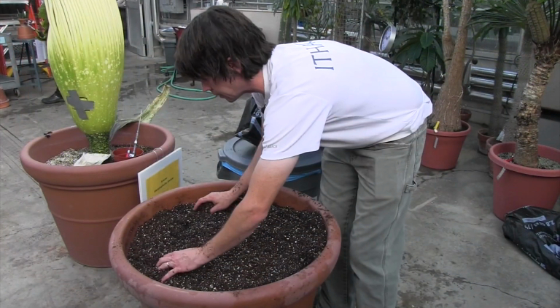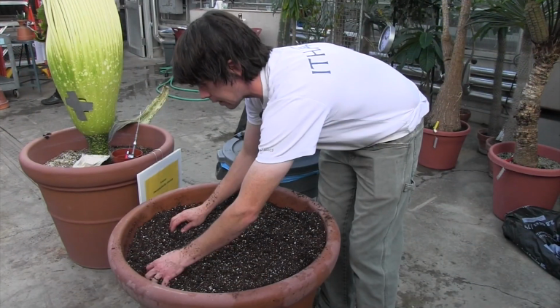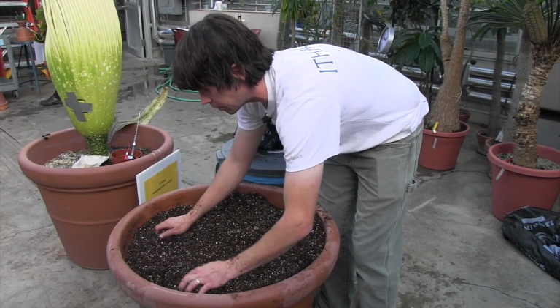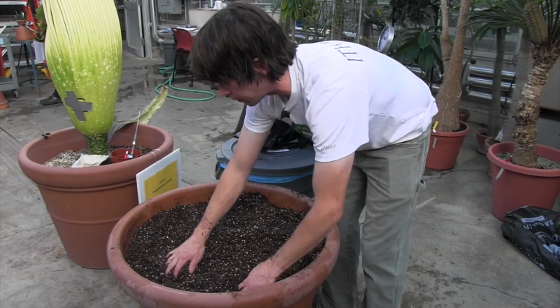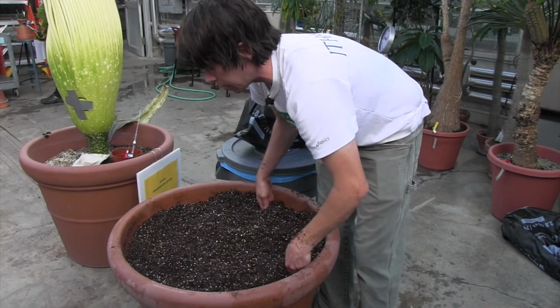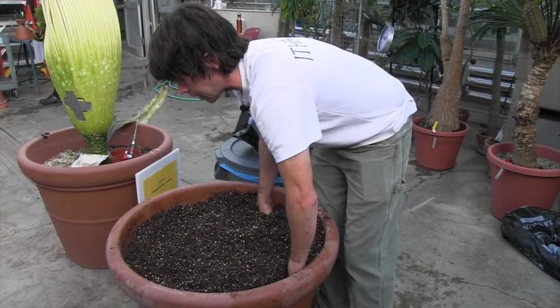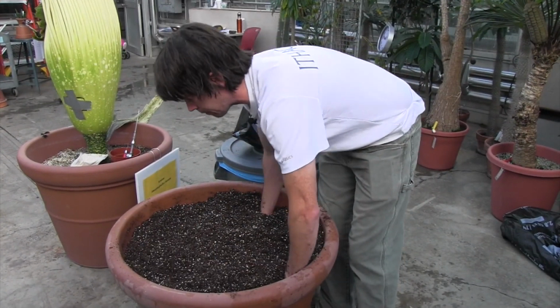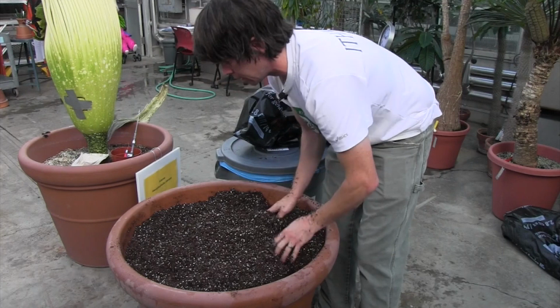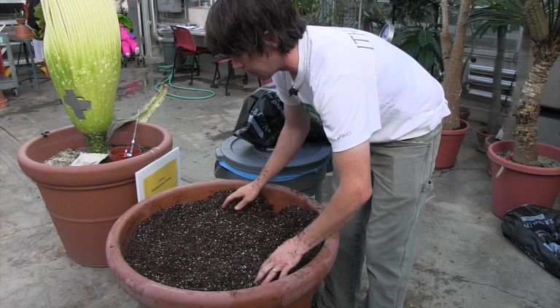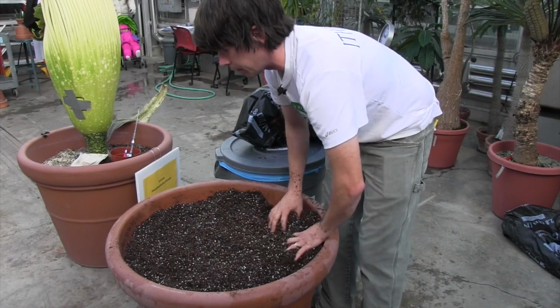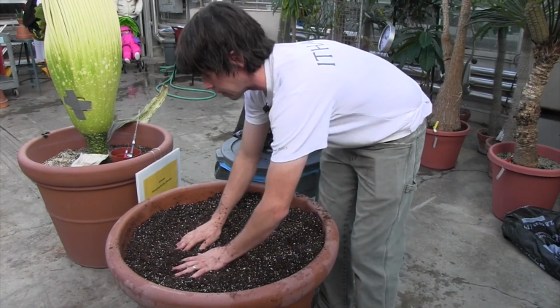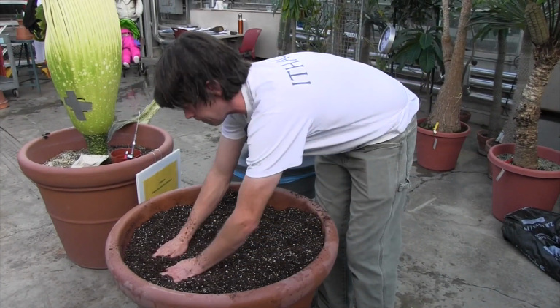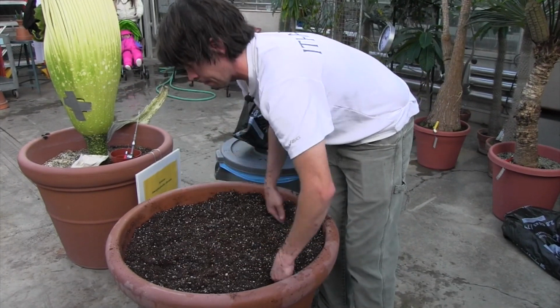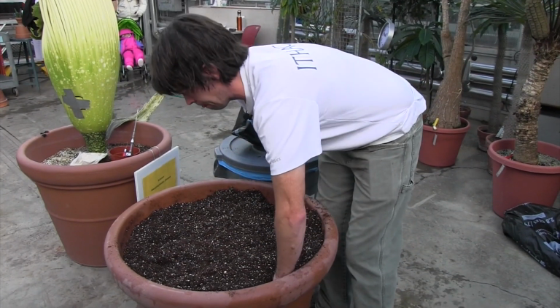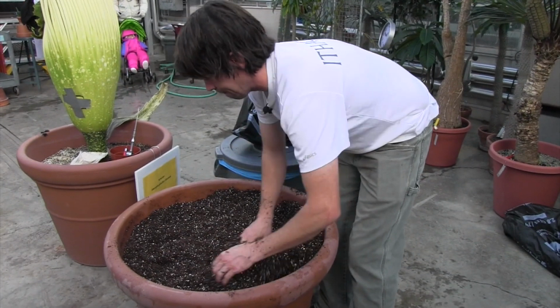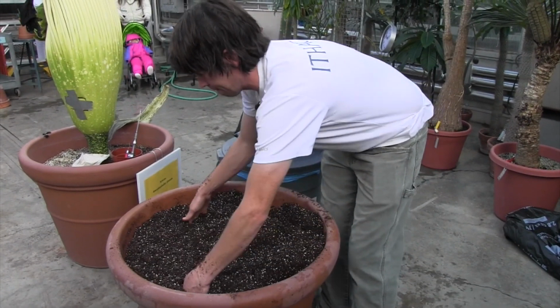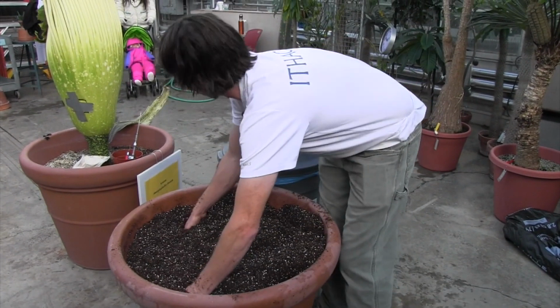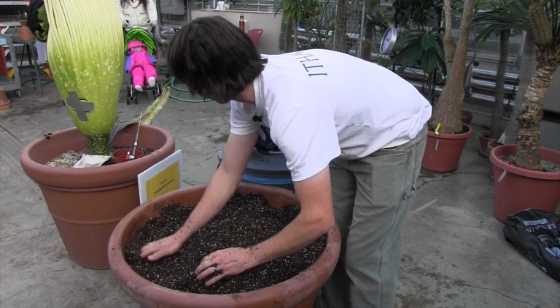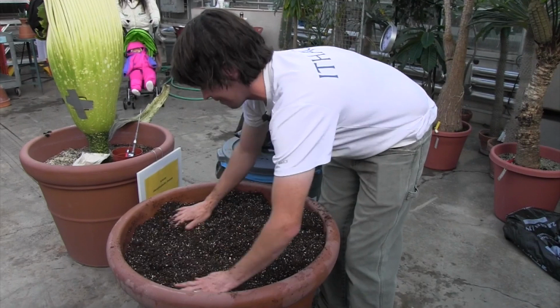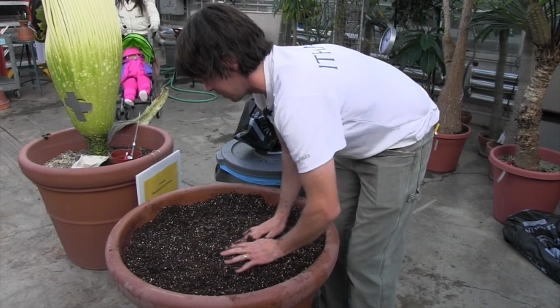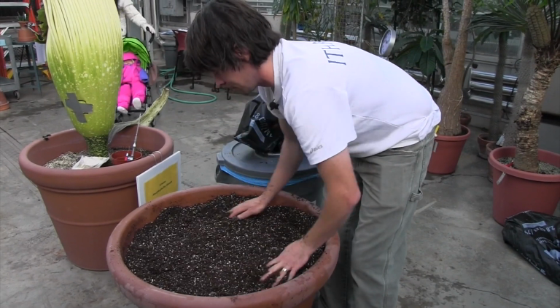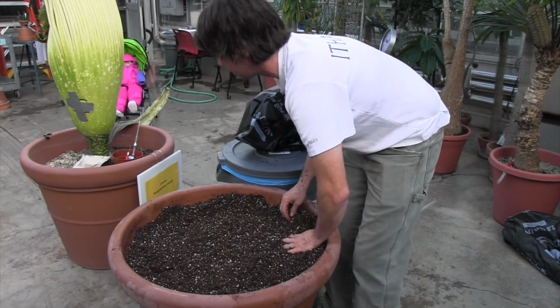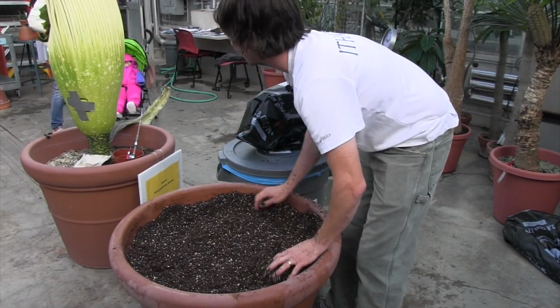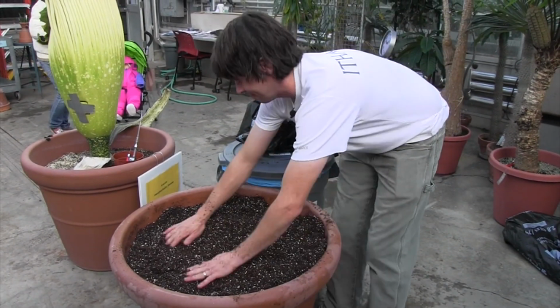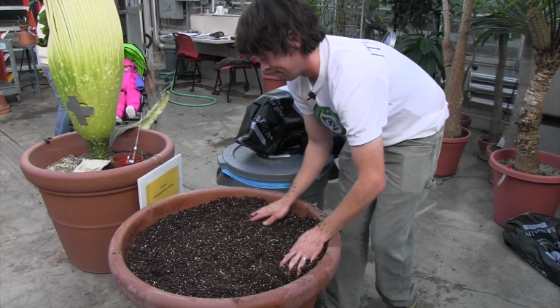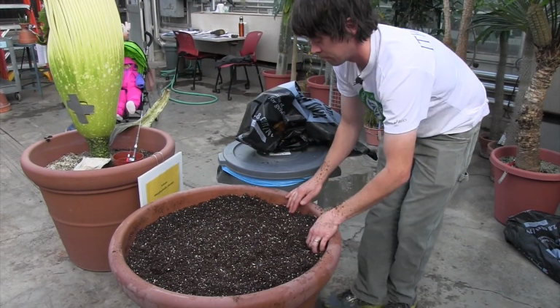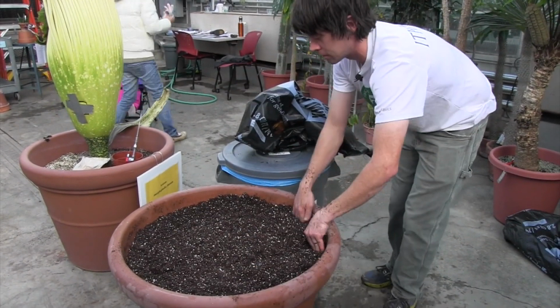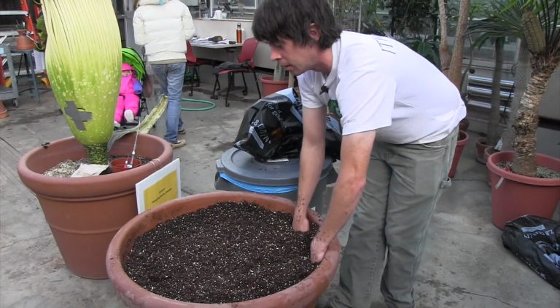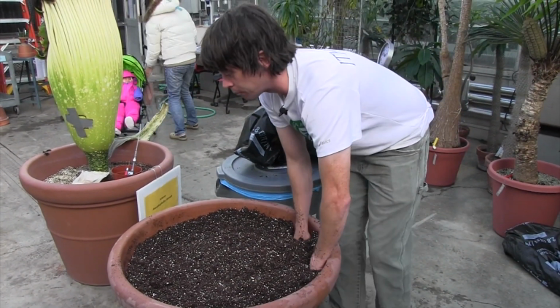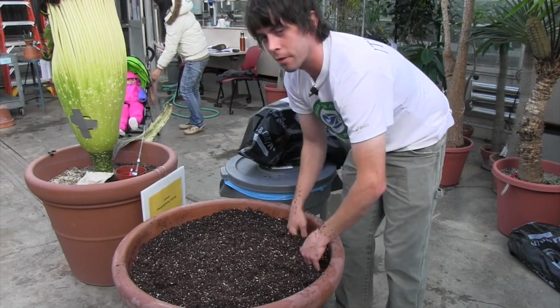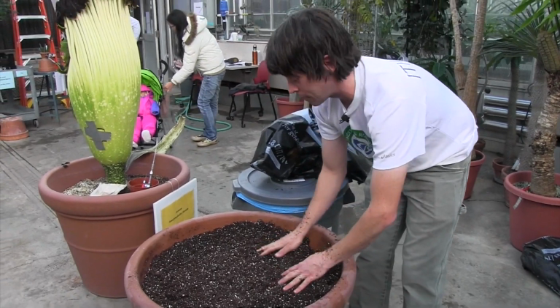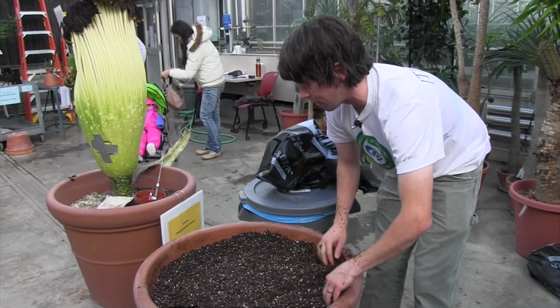Titans tend not to be dormant for very long, and if they stay wet it will probably be even less time. A flower that makes babies cry.